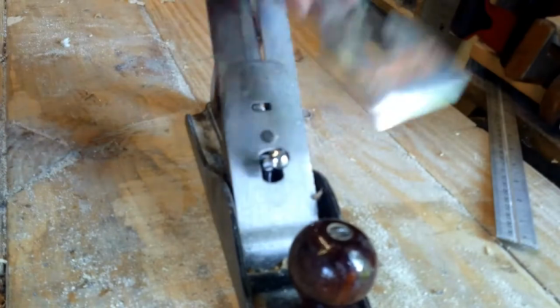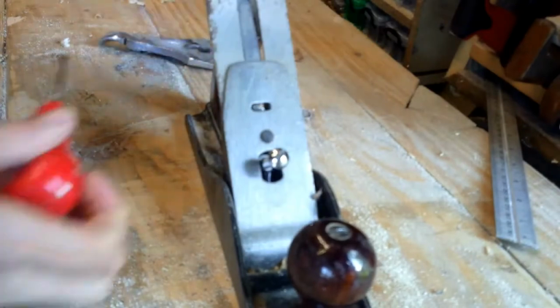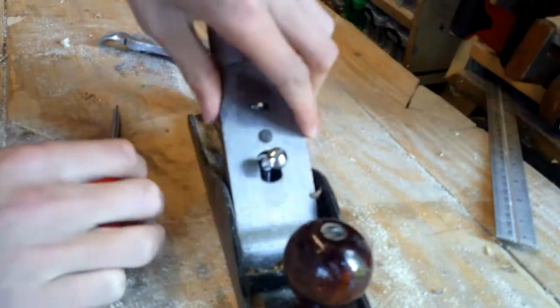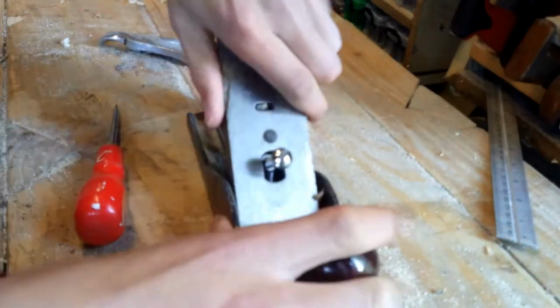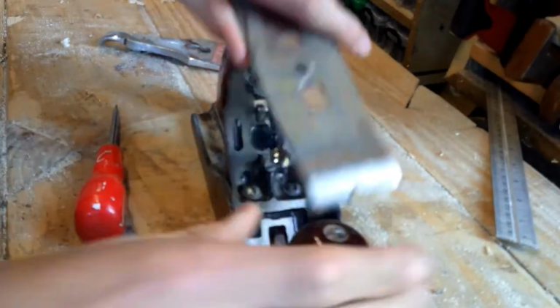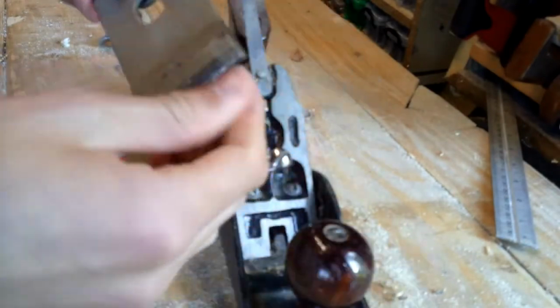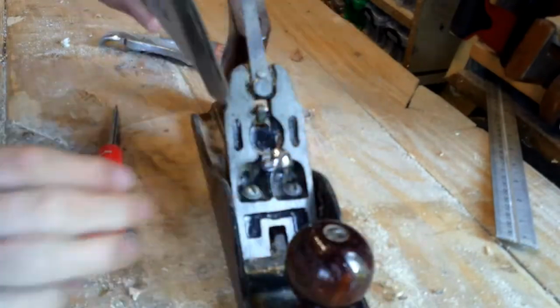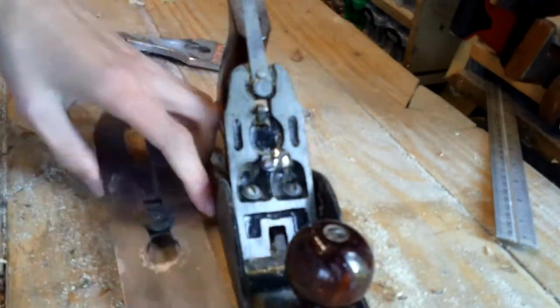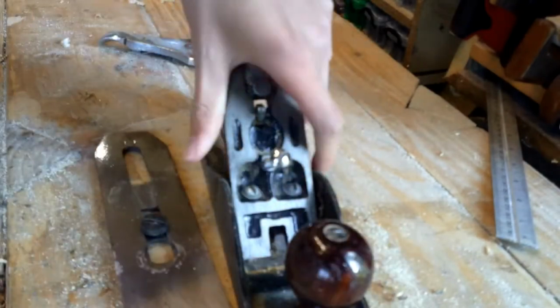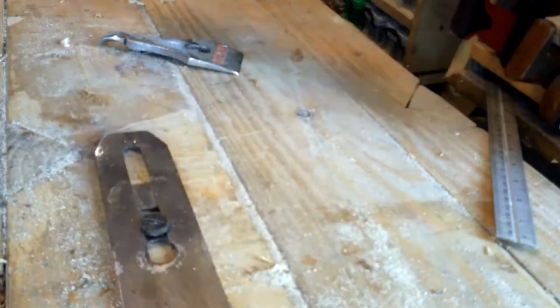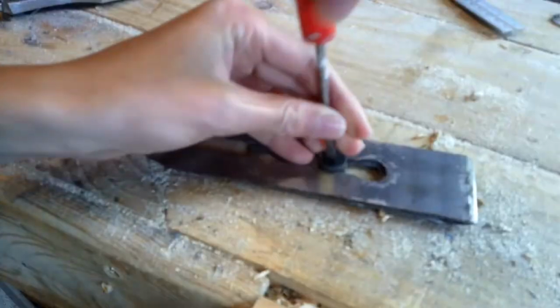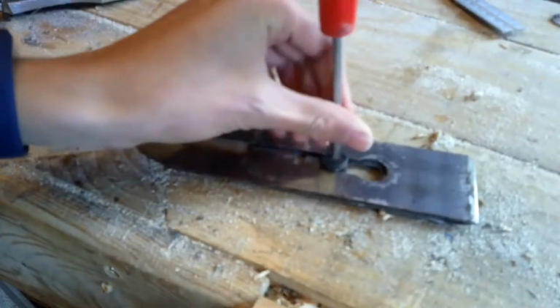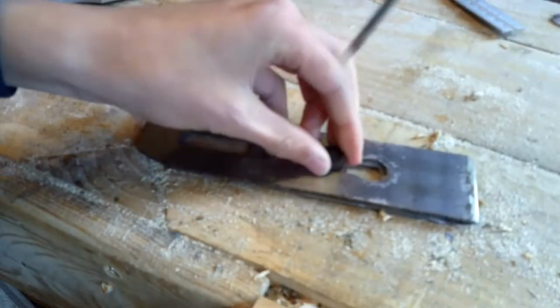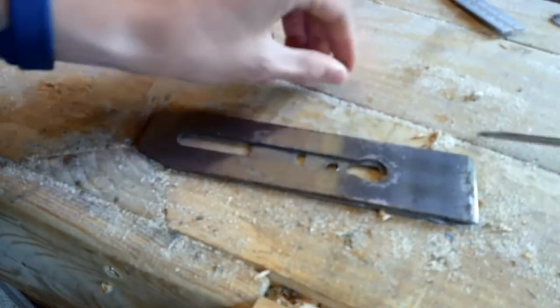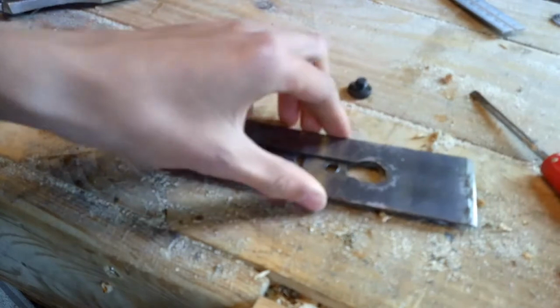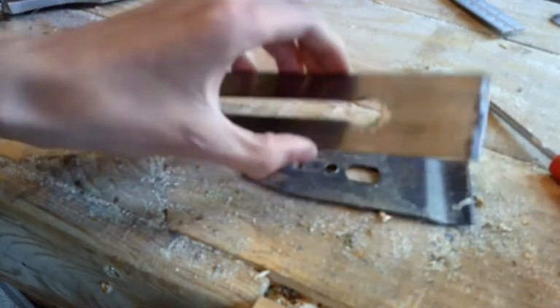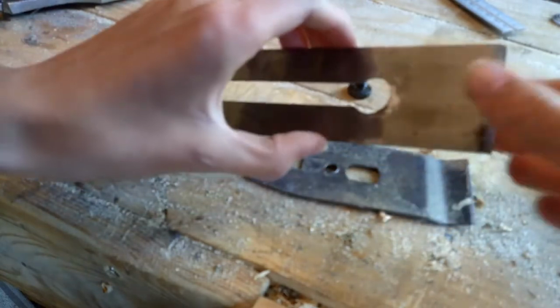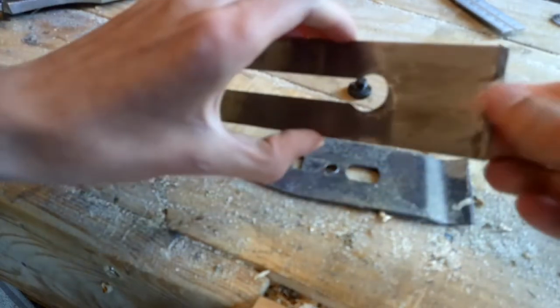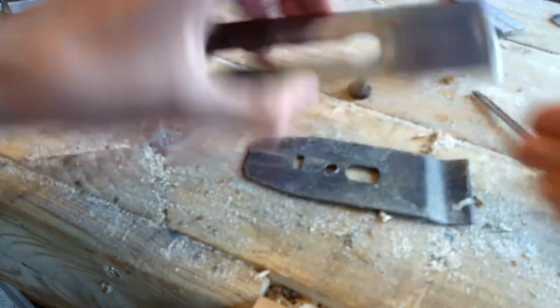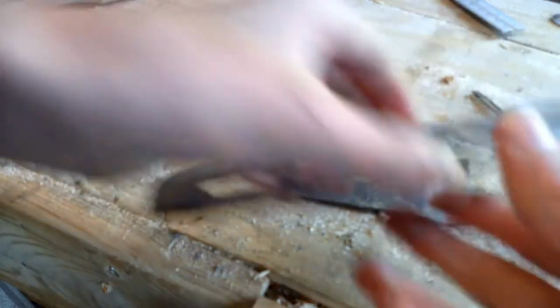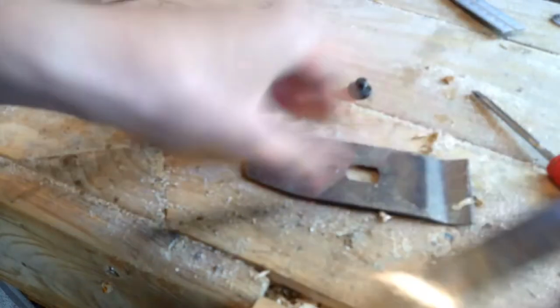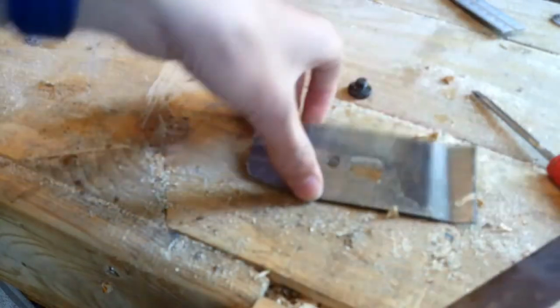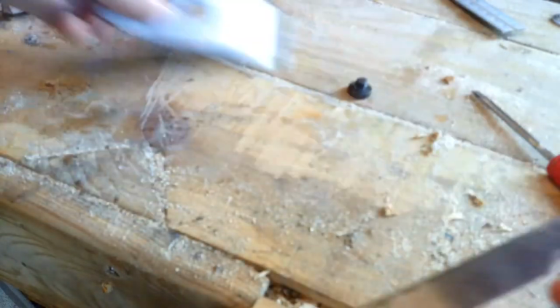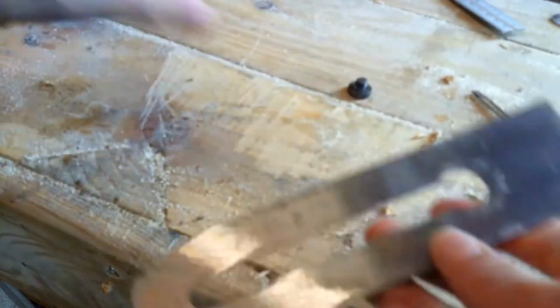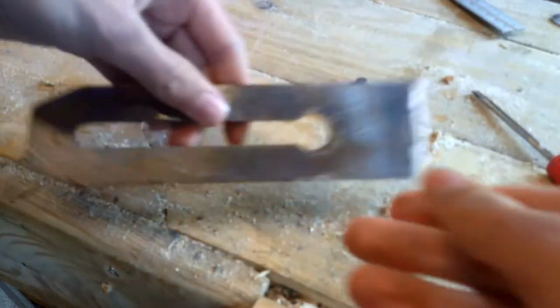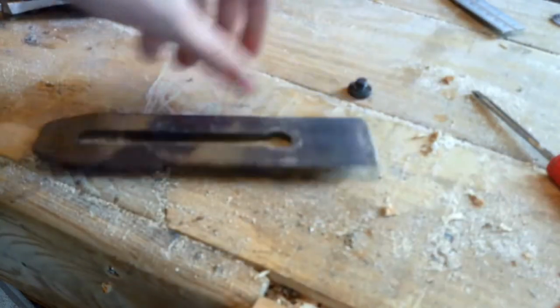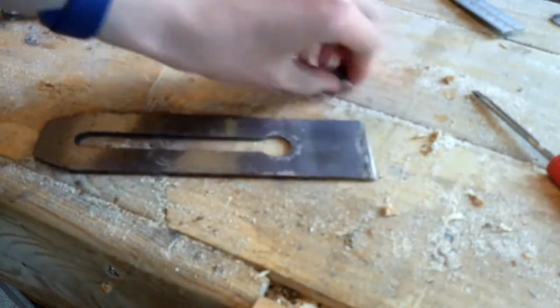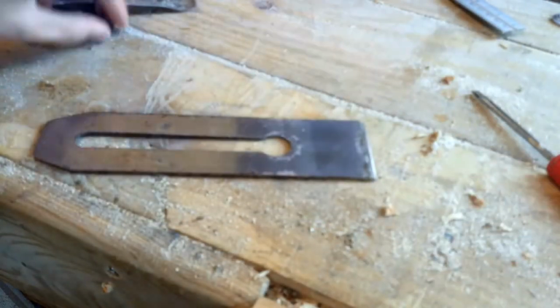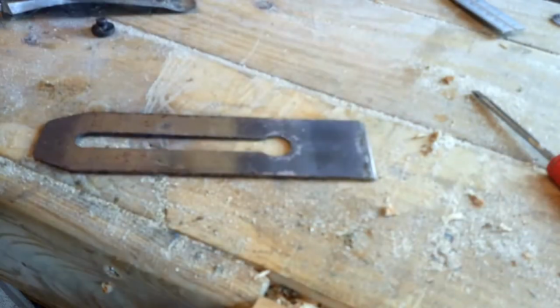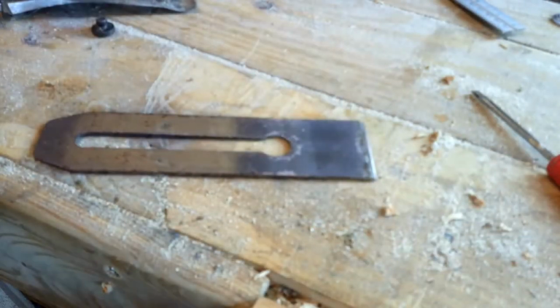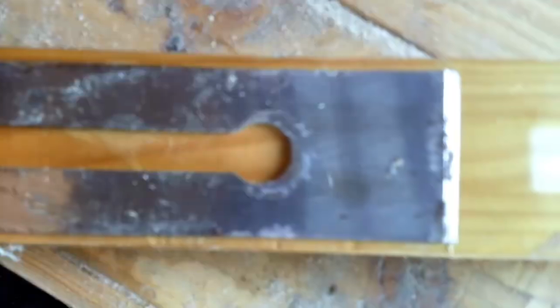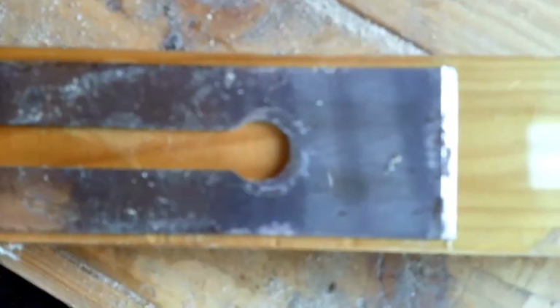I'm going to use this wee Hilka plane to create a wooden jack plane, so I'm going to salvage all the parts that I need for it. All I actually need is this five centimetre thick blade.